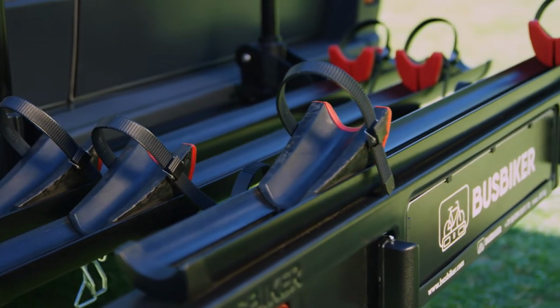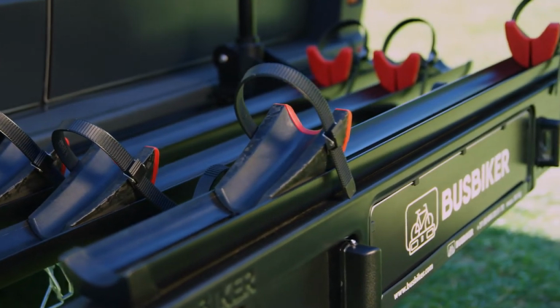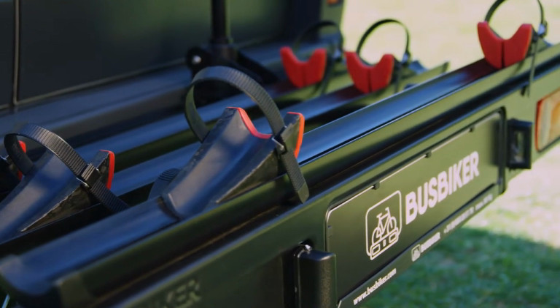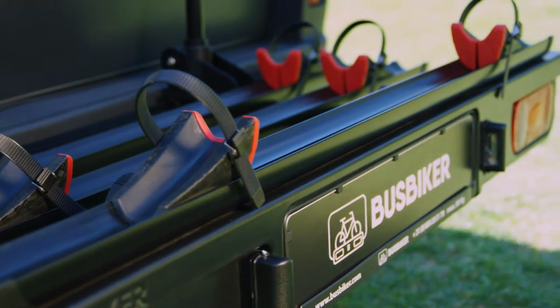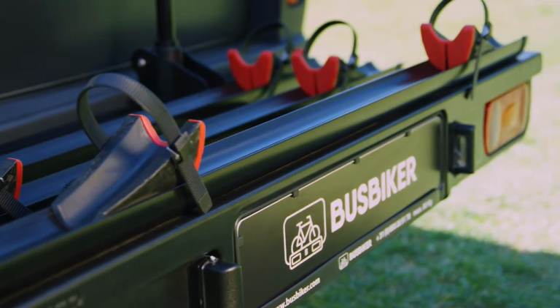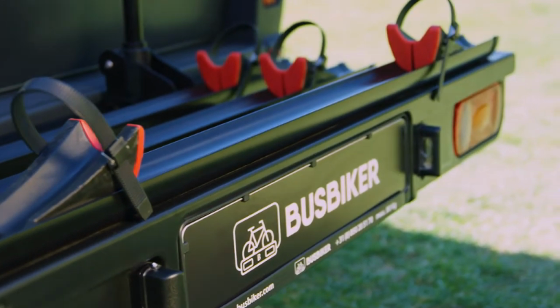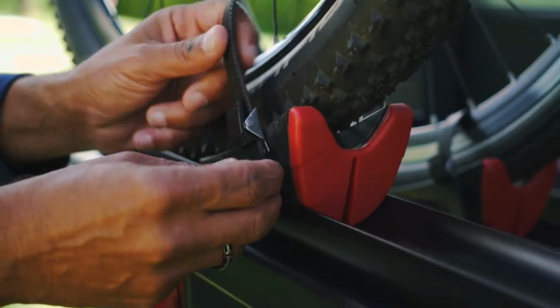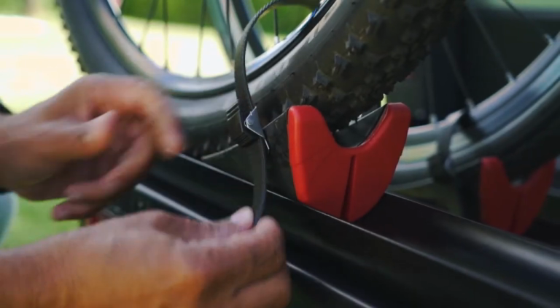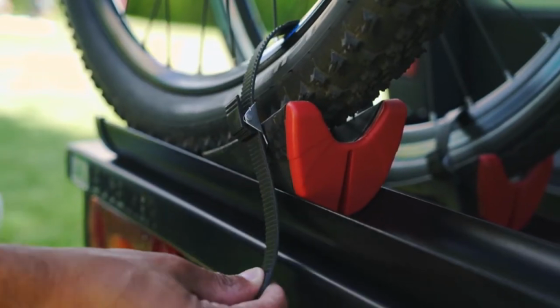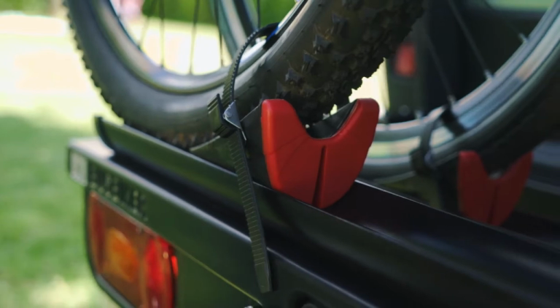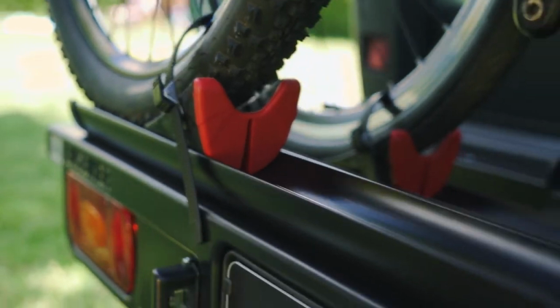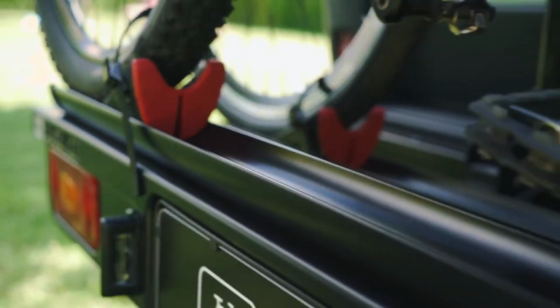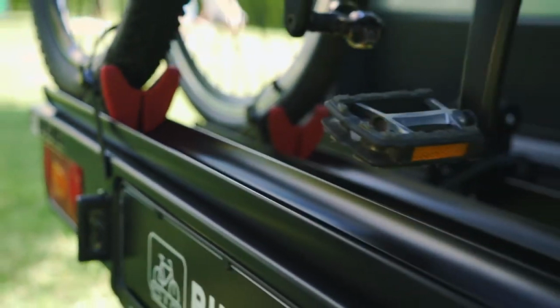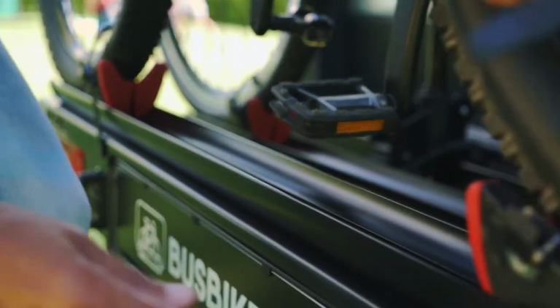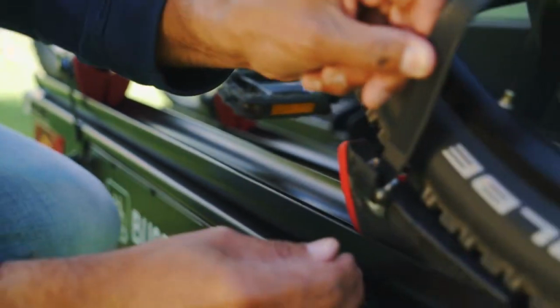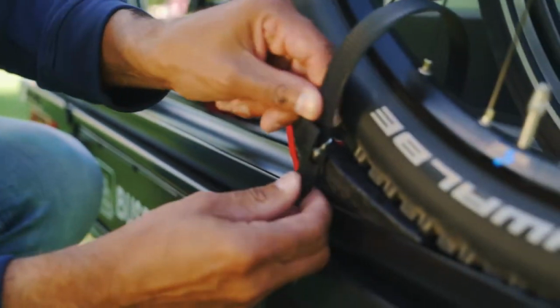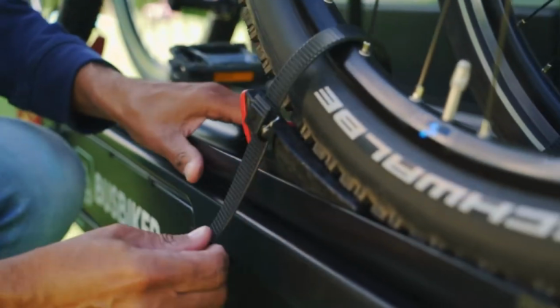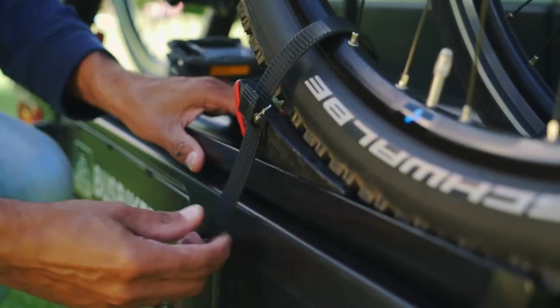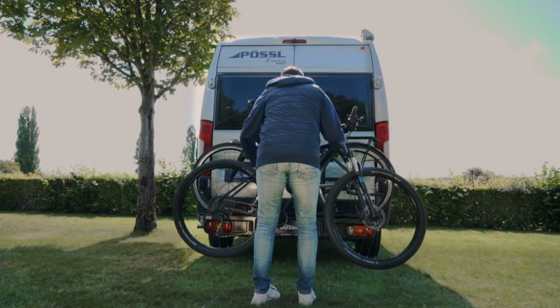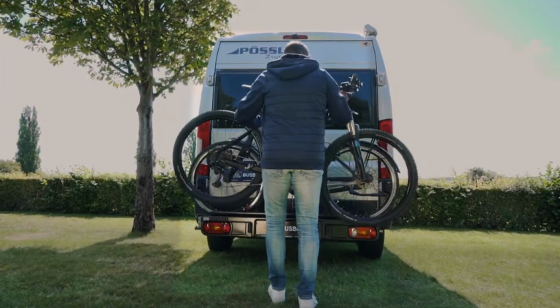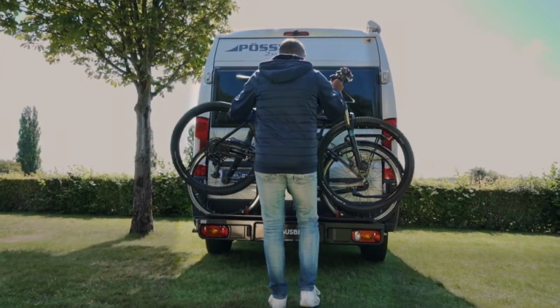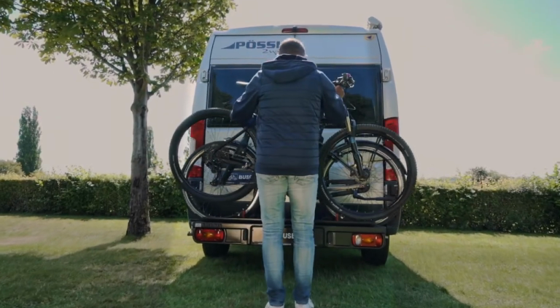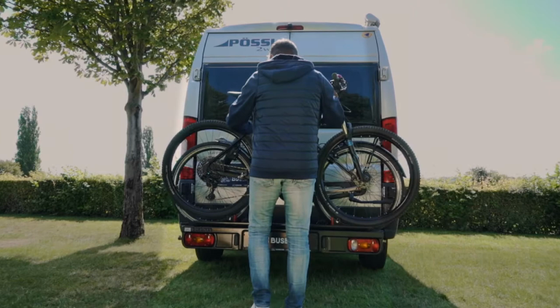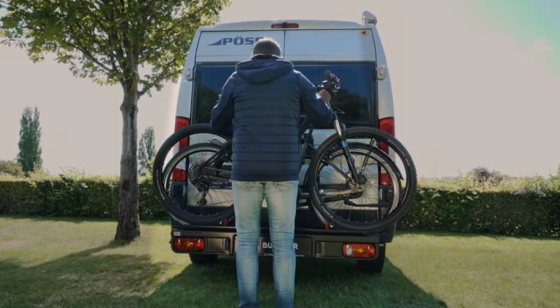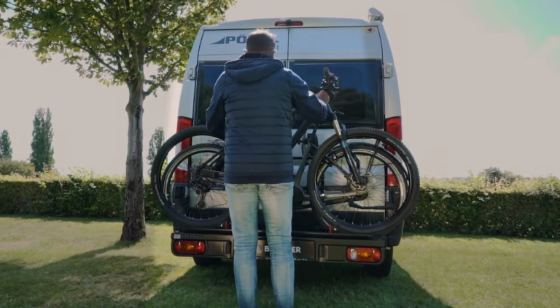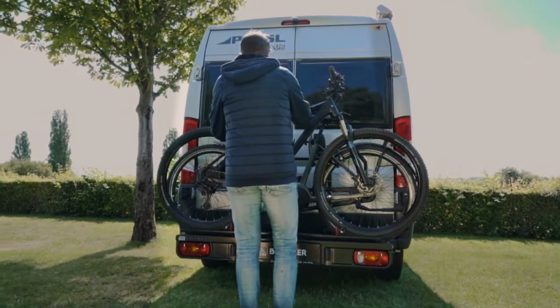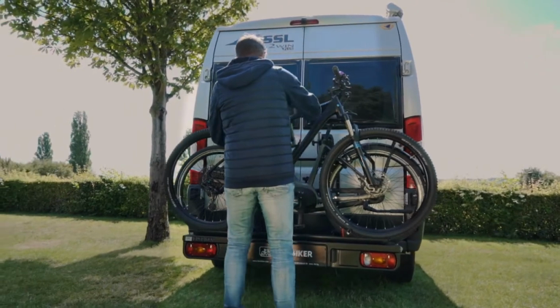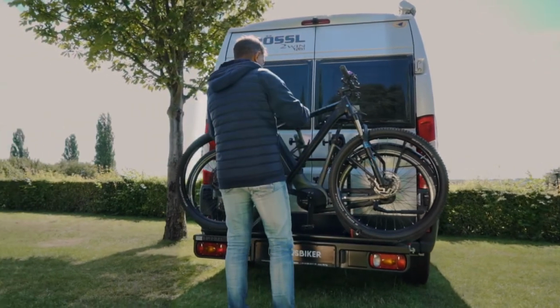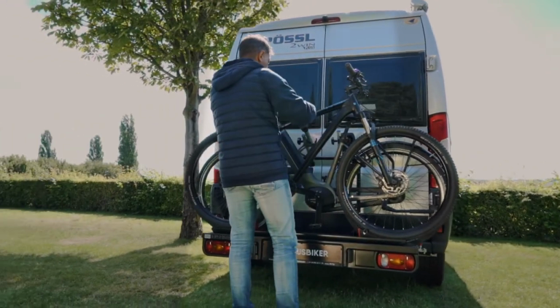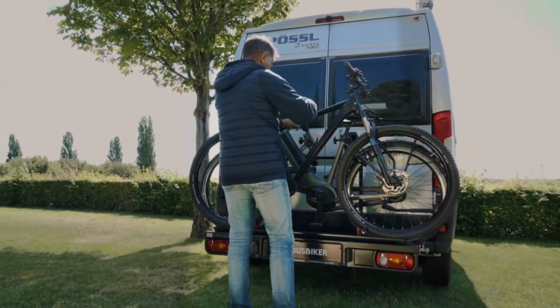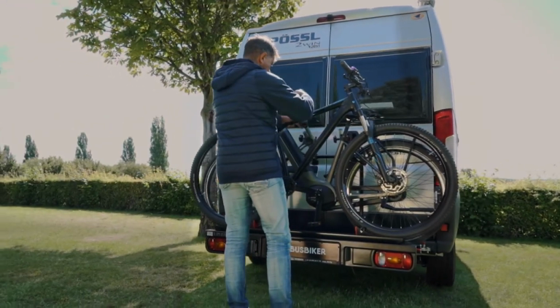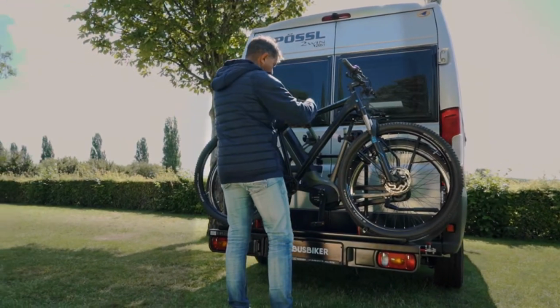The Bus Biker has been in production since 2007 and has a lot of advantages as opposed to most other carriers. You do not have to lift high, and the Bus Biker is strong enough for even the heaviest electric bikes.